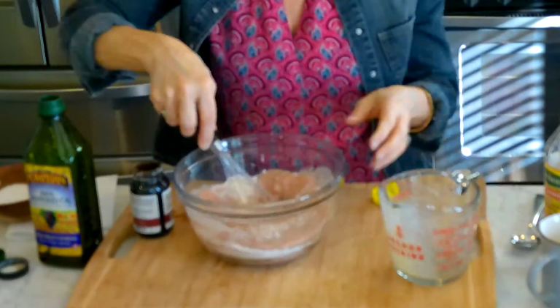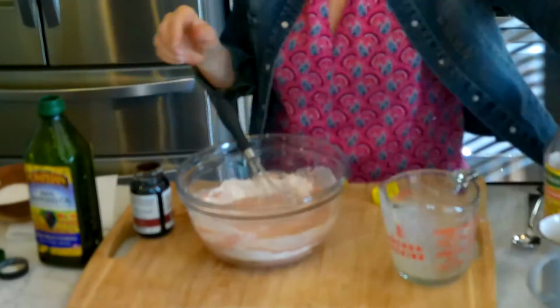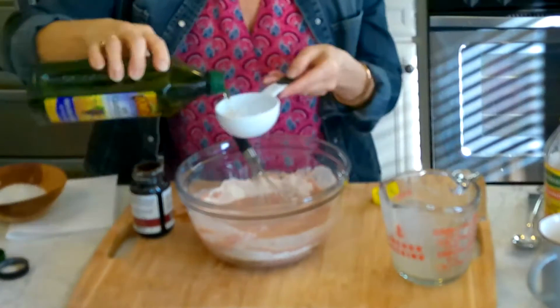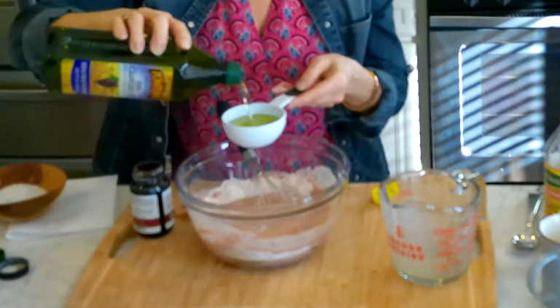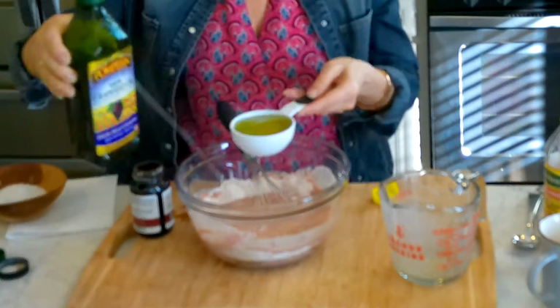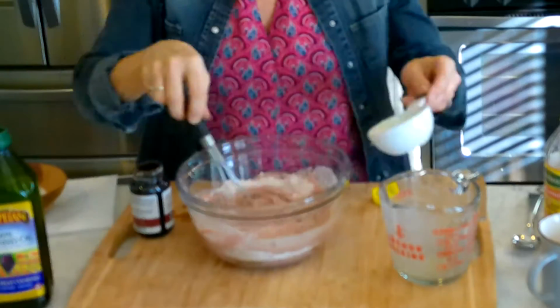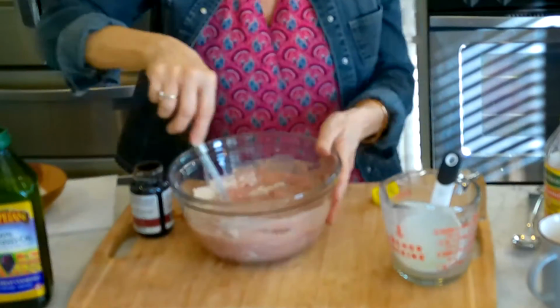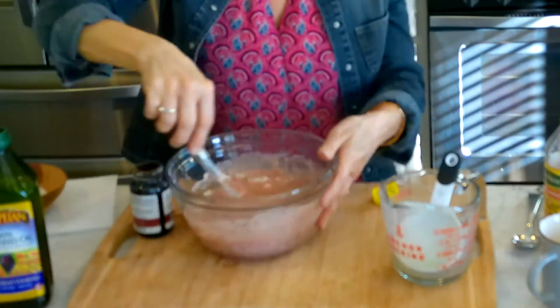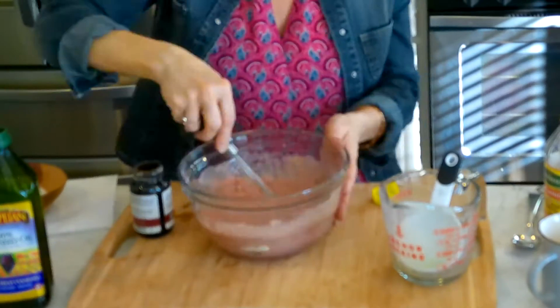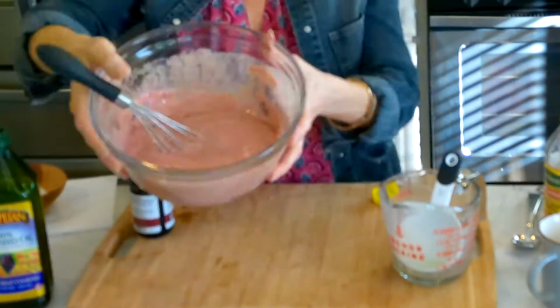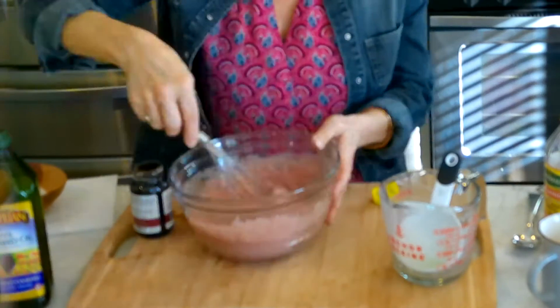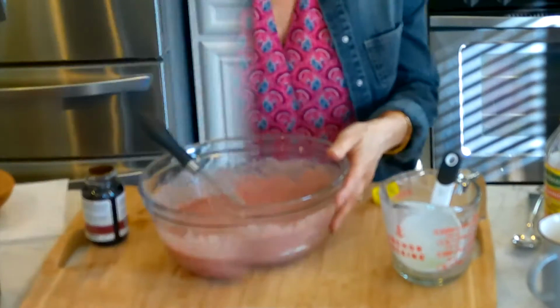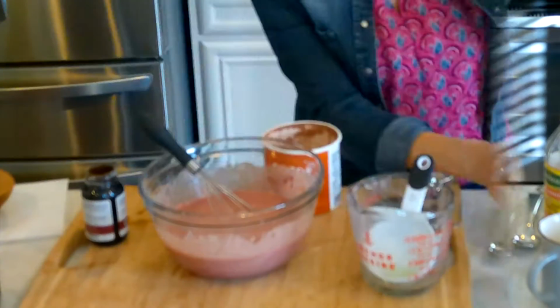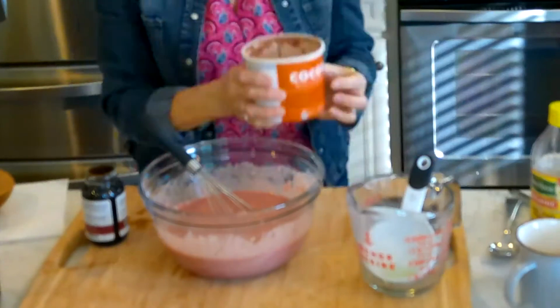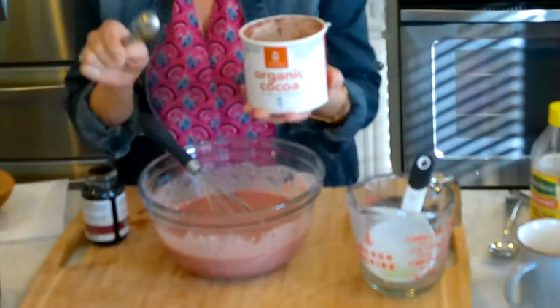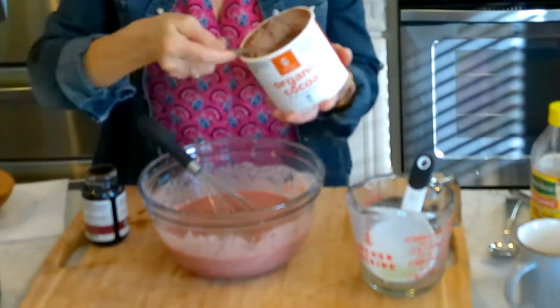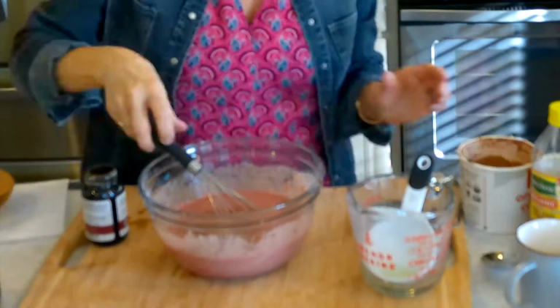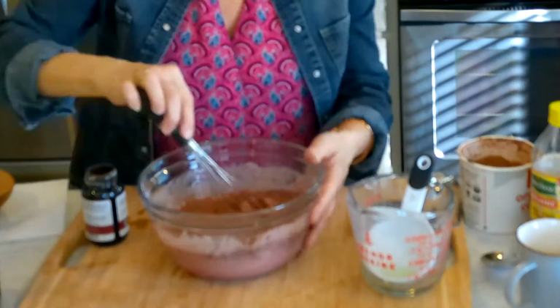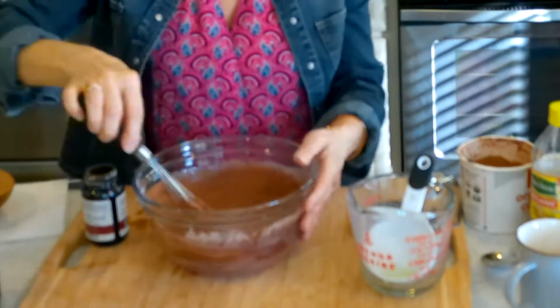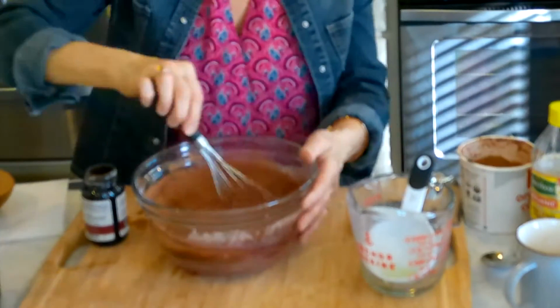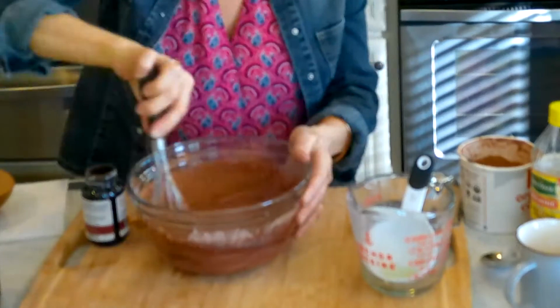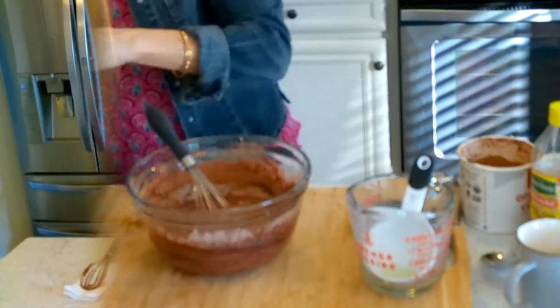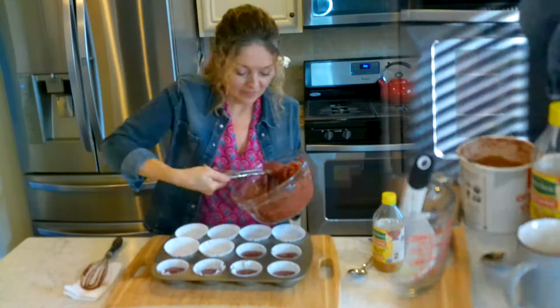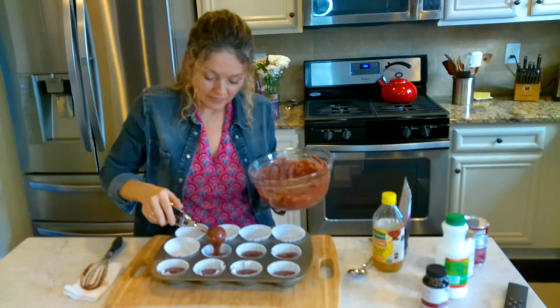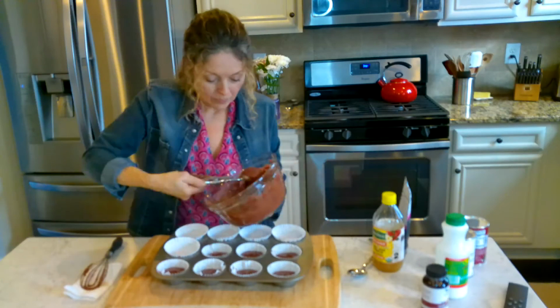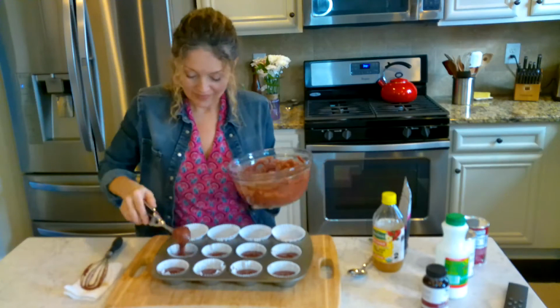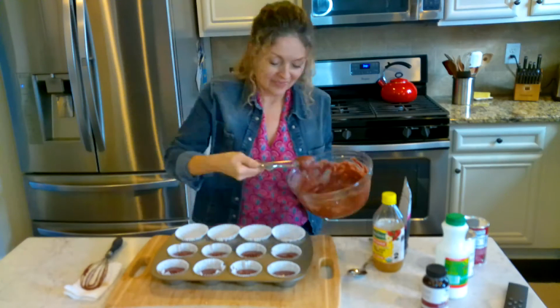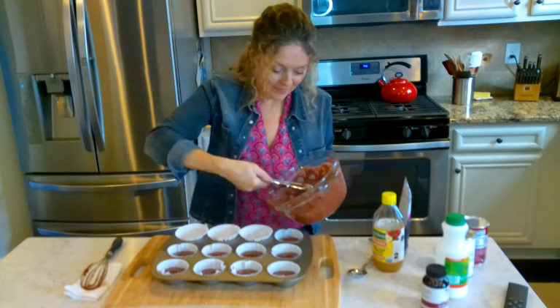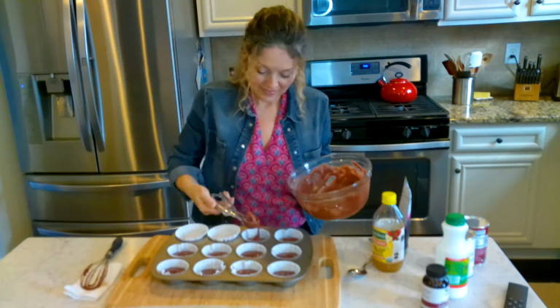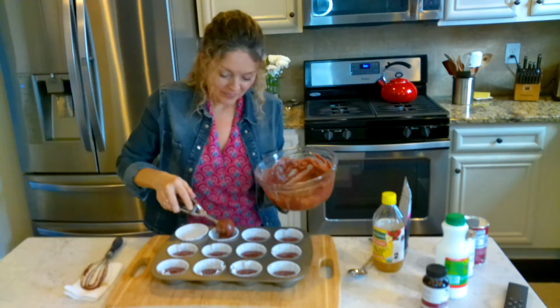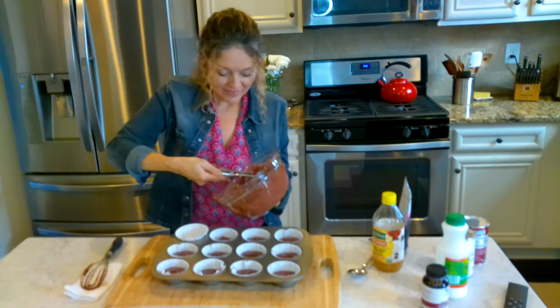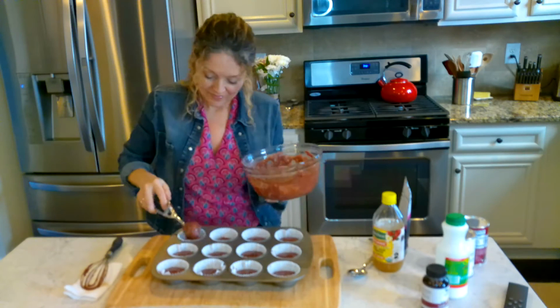Then you need some oil. Give it a good mix and don't forget the cocoa powder. Spoon these into your cupcake liners and bake them at 350.